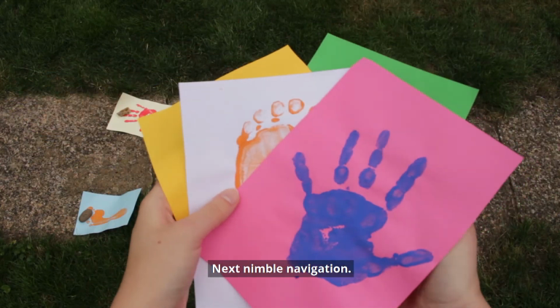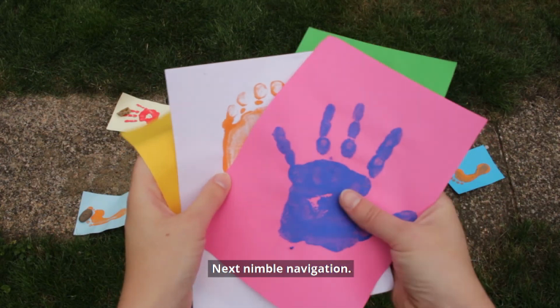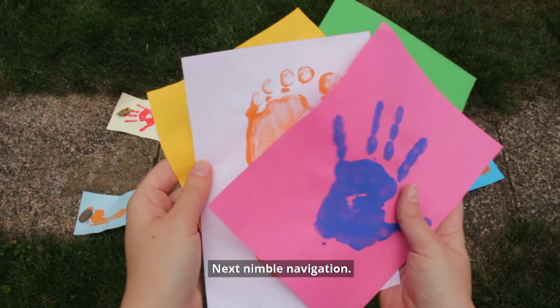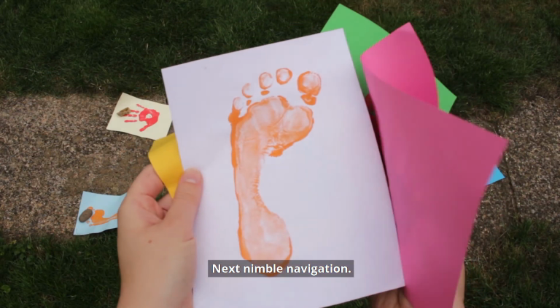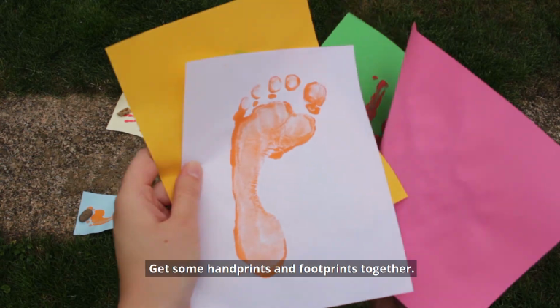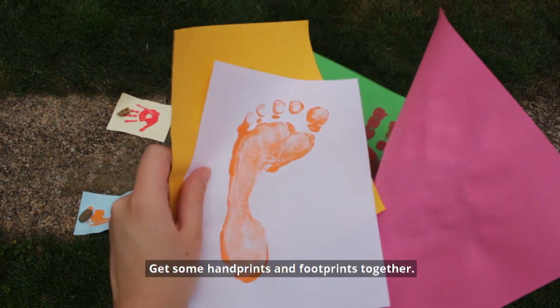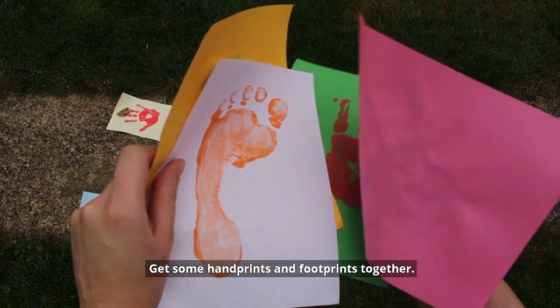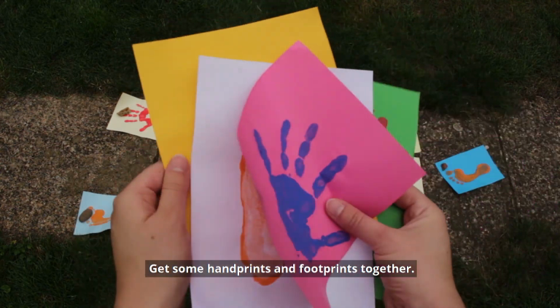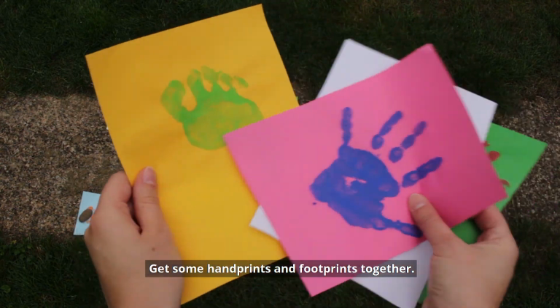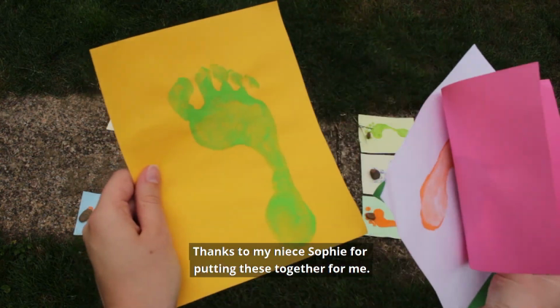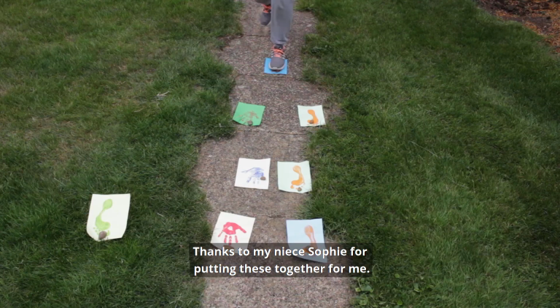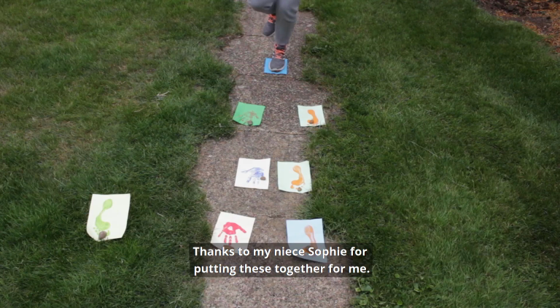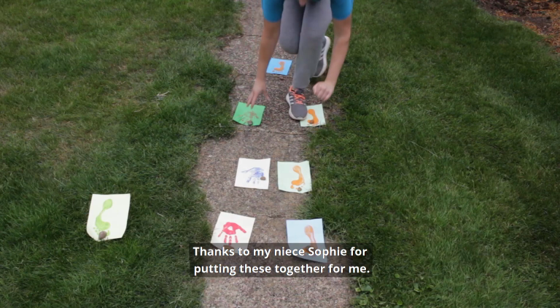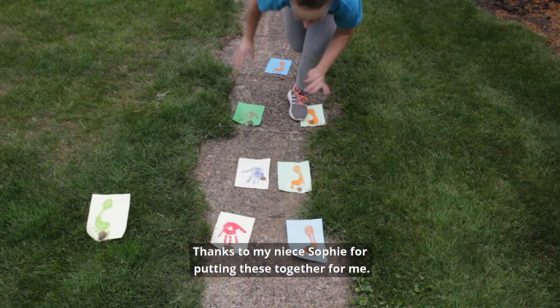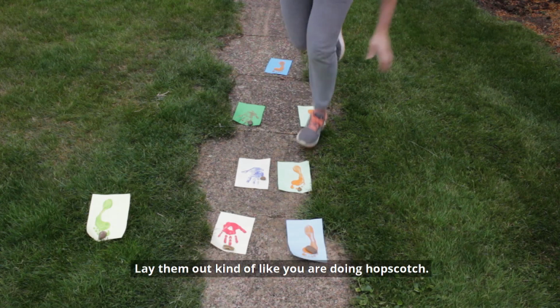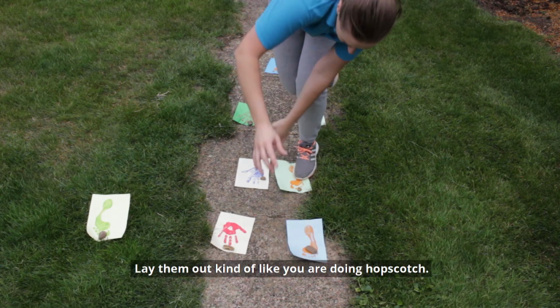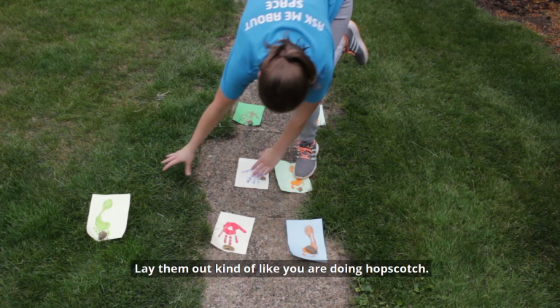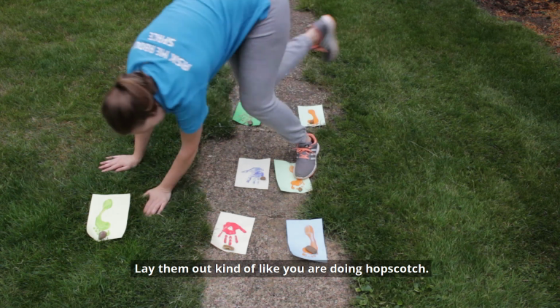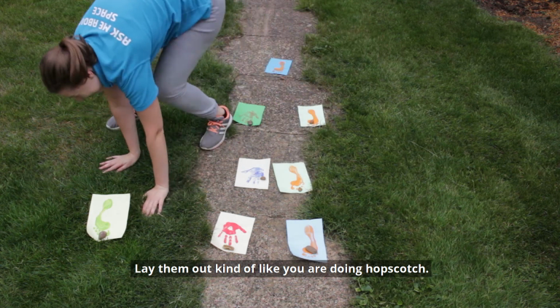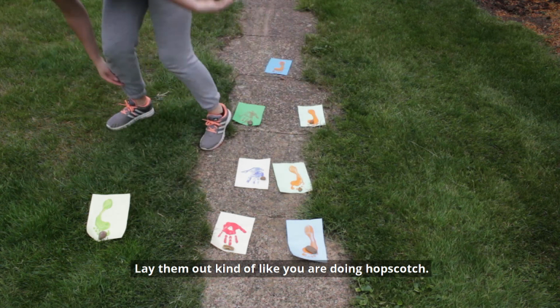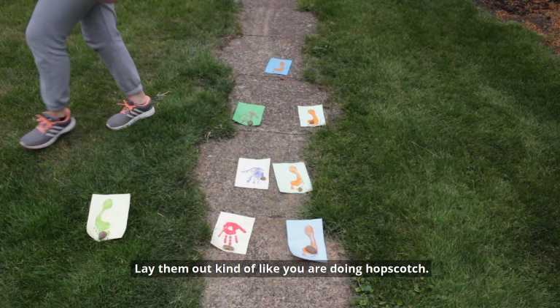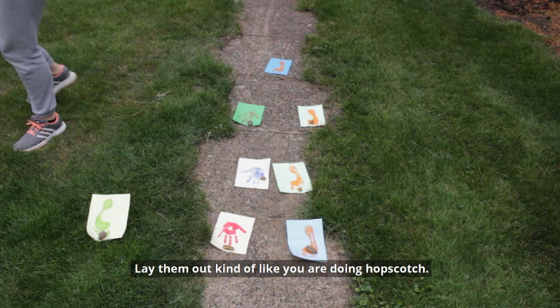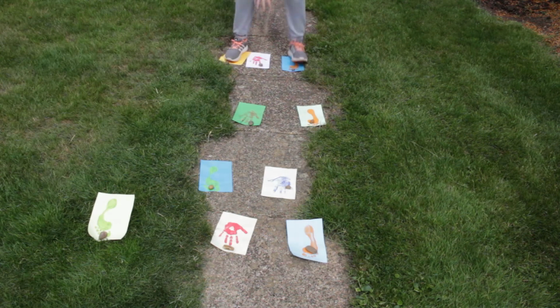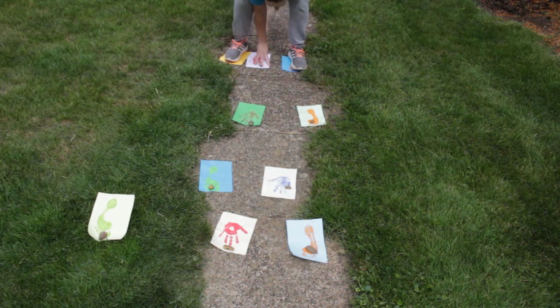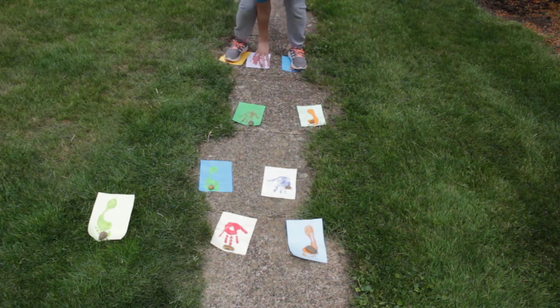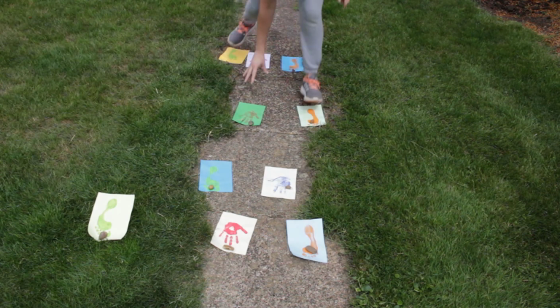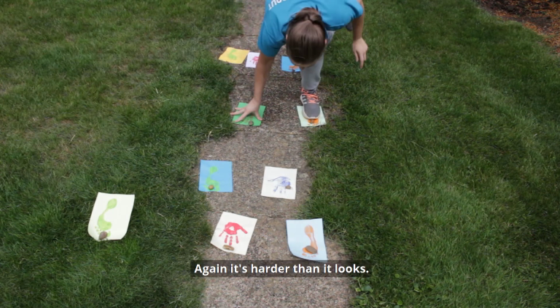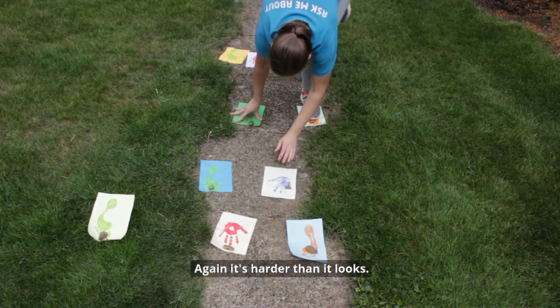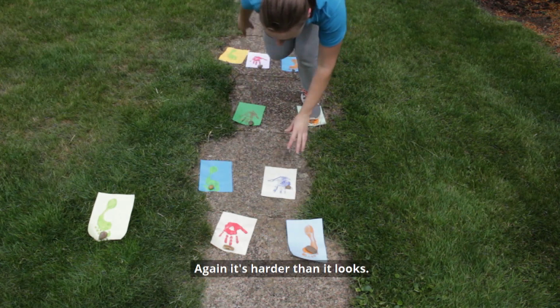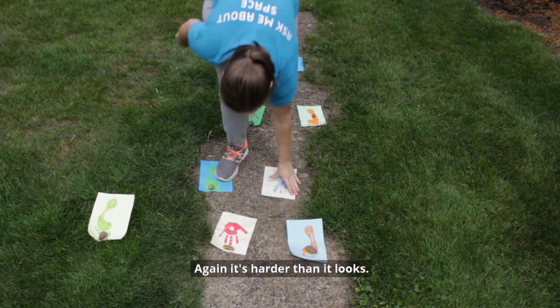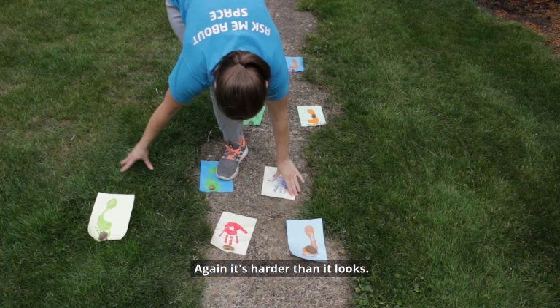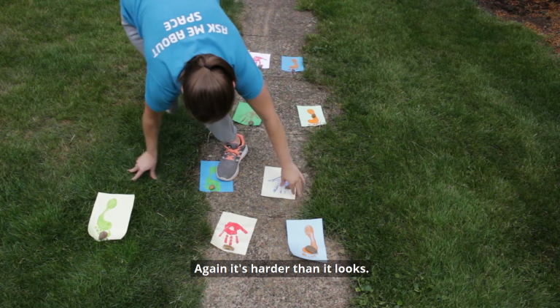Next, nimble navigation. Get some handprints and footprints together — and thanks to my niece Sophie for putting these together for me. Lay them out kind of like you're doing hopscotch. Again, it's harder than it looks.